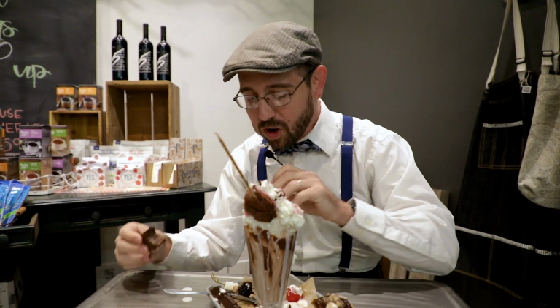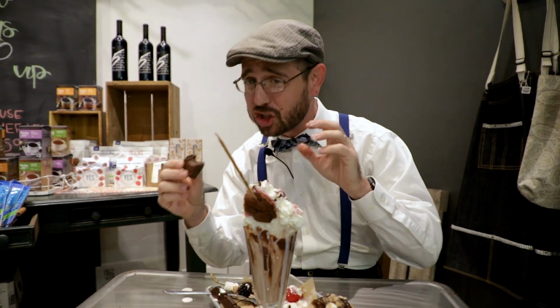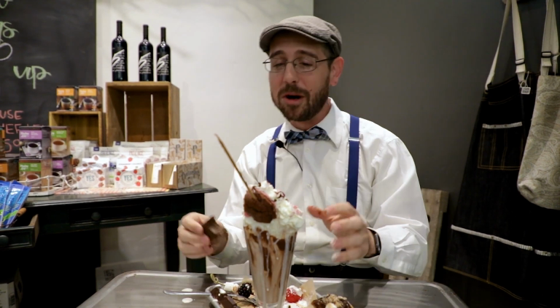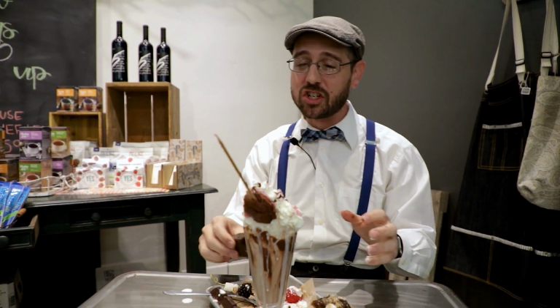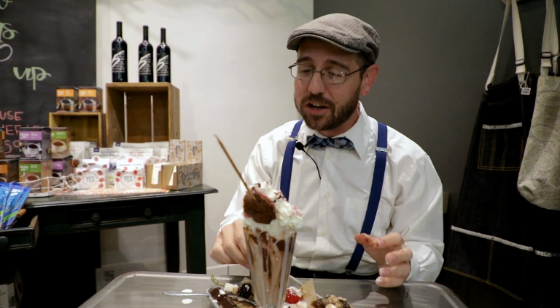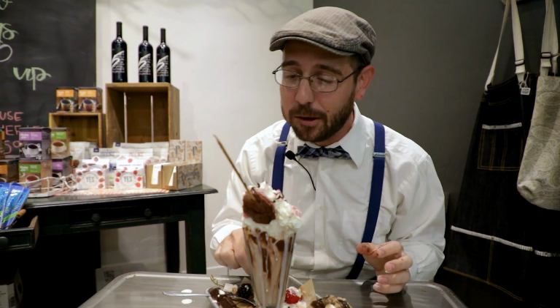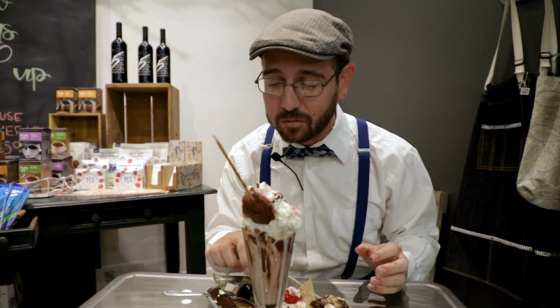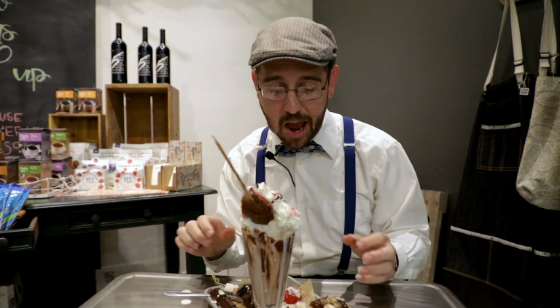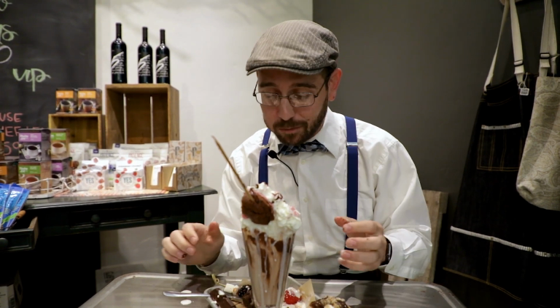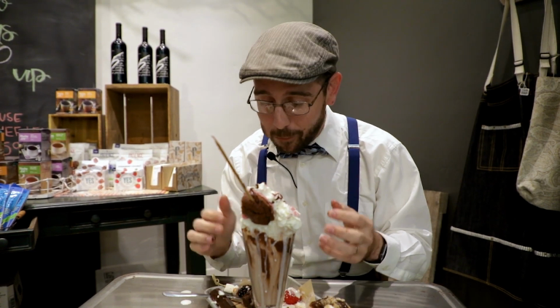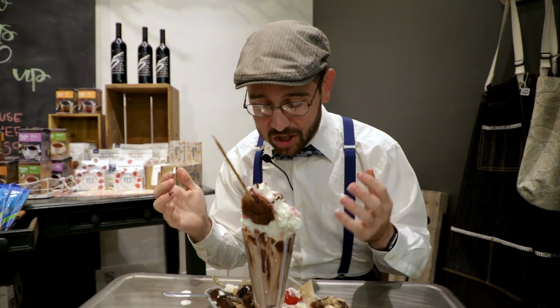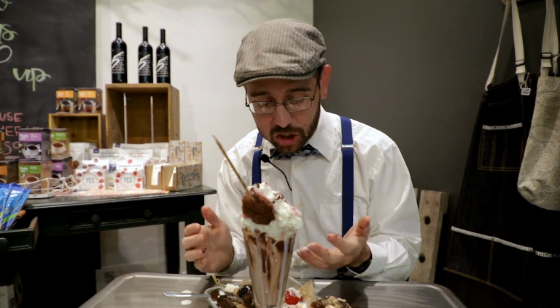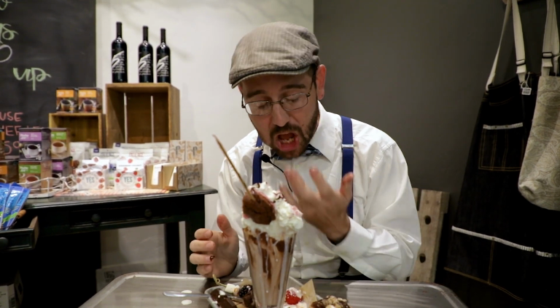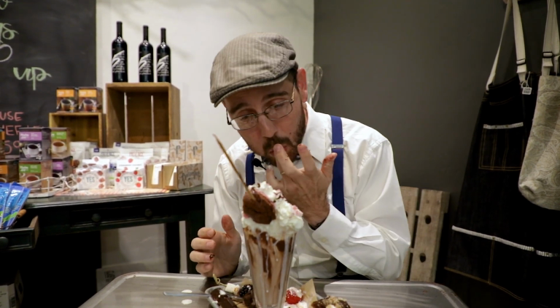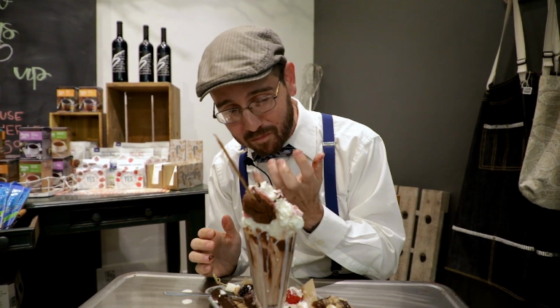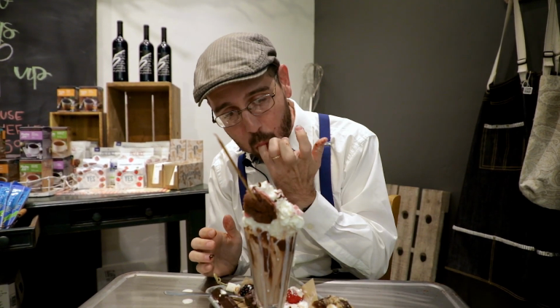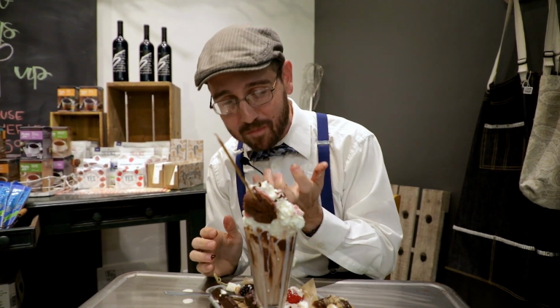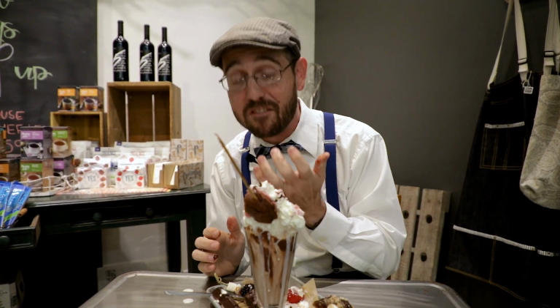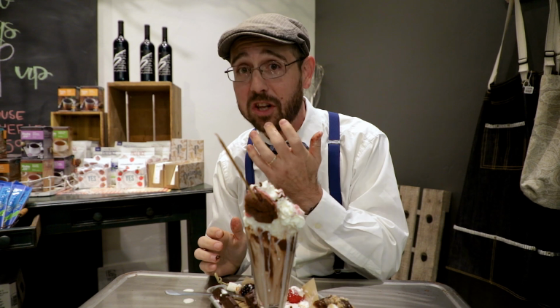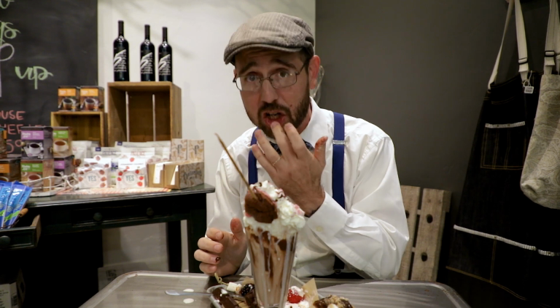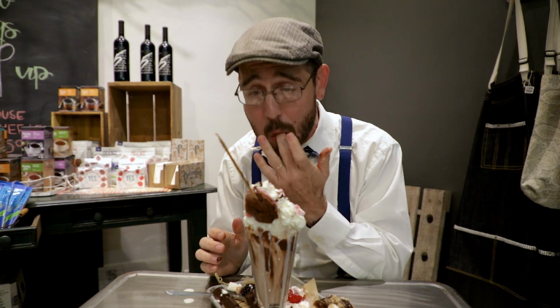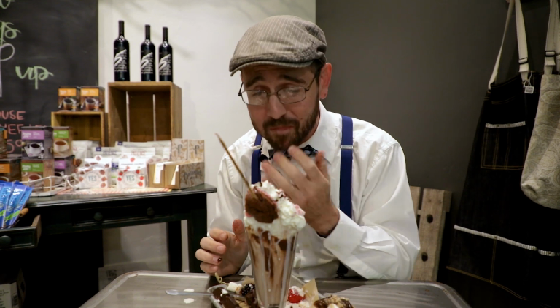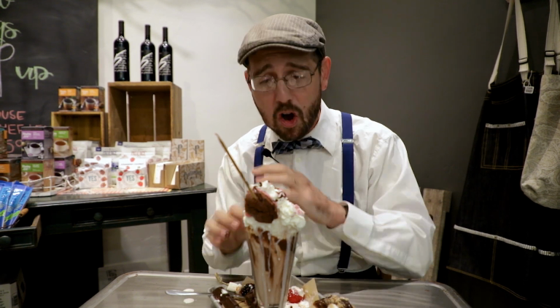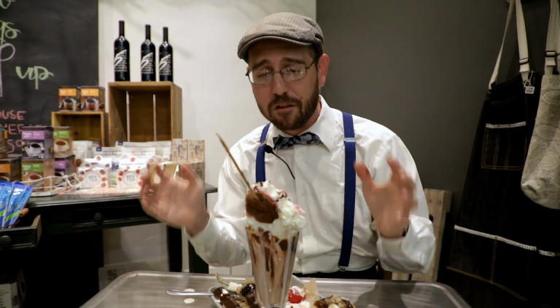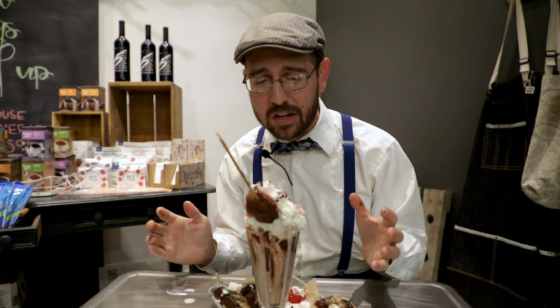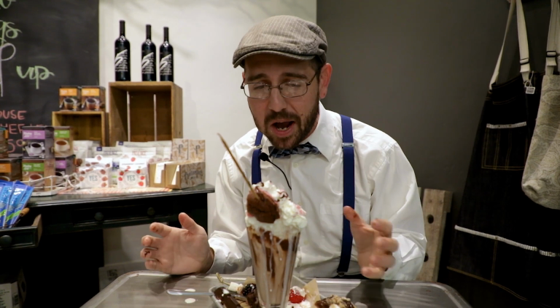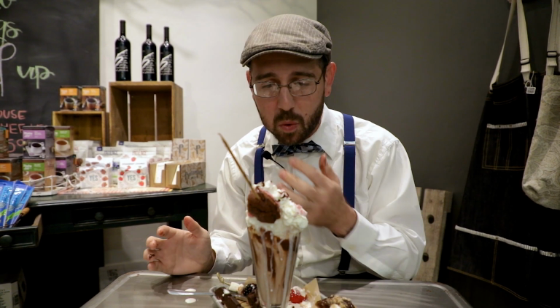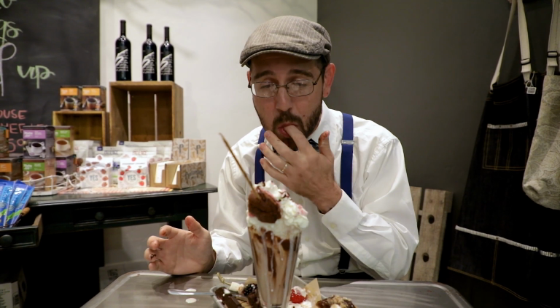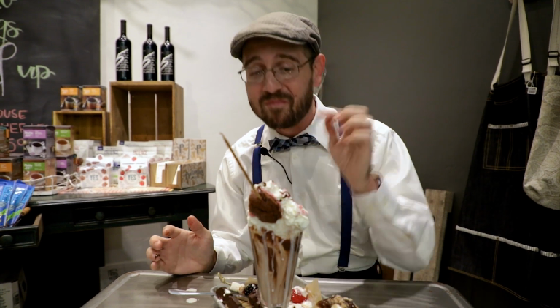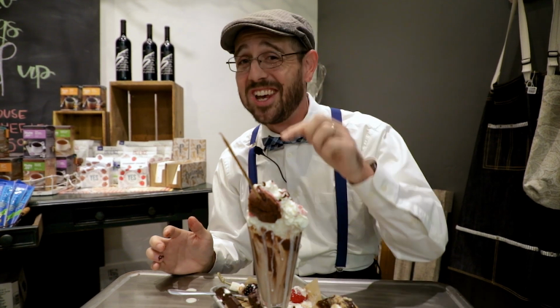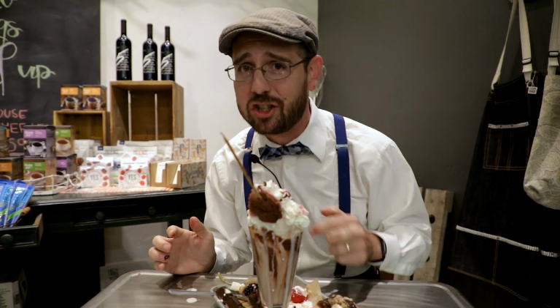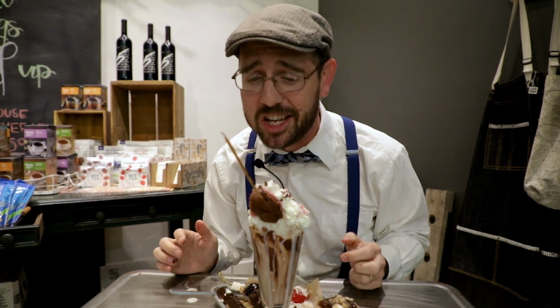There's so much good stuff in here — this is just finger-licking good. All your favorites combined into one? You gotta try this!